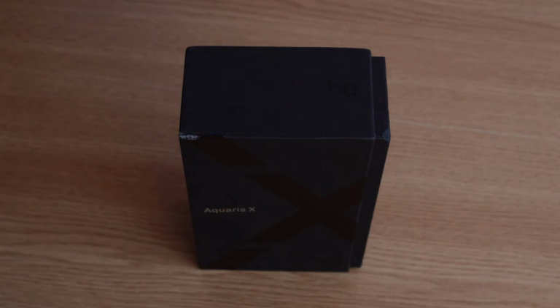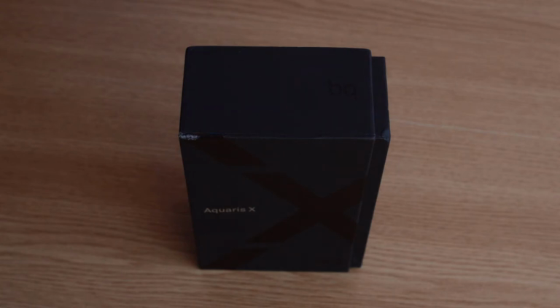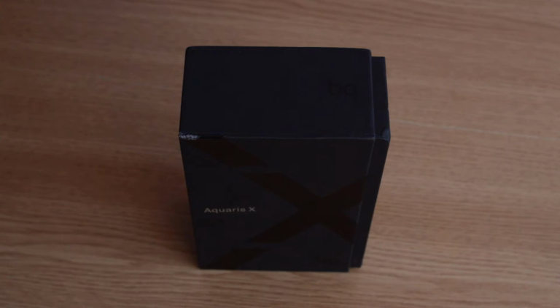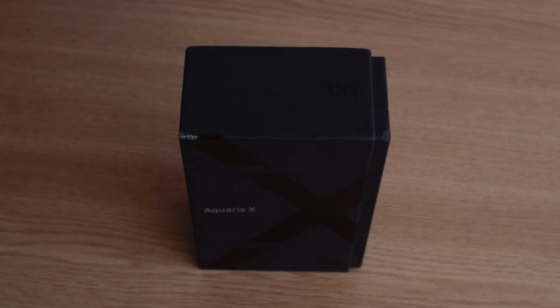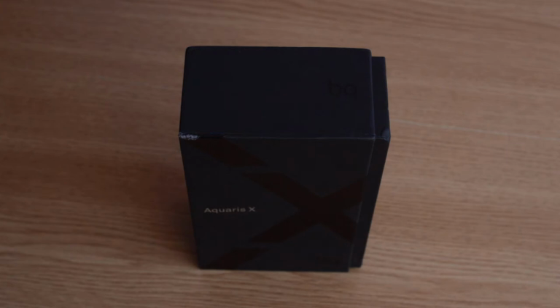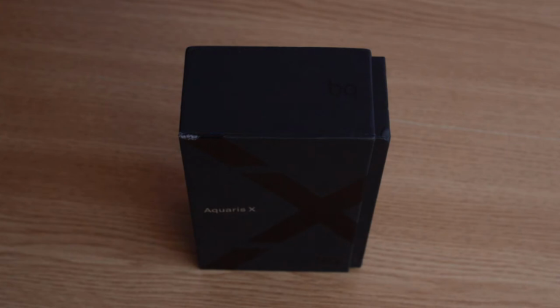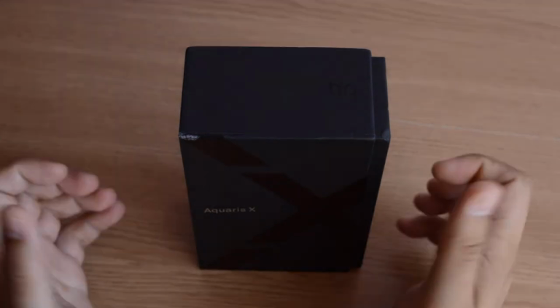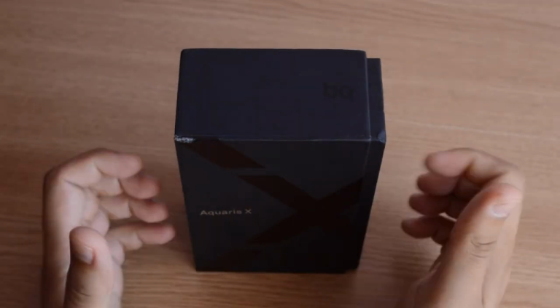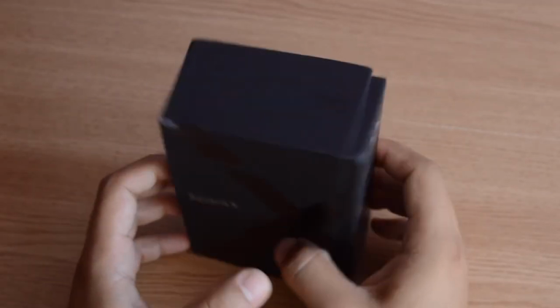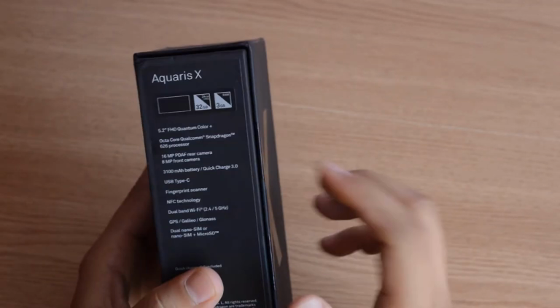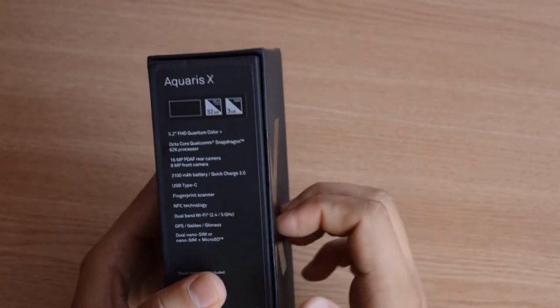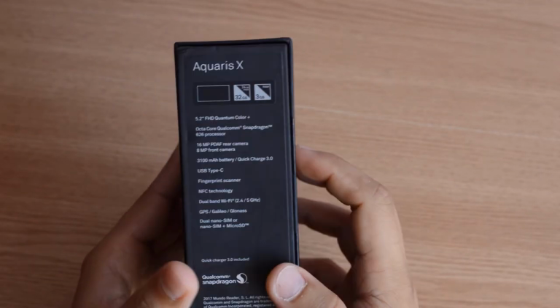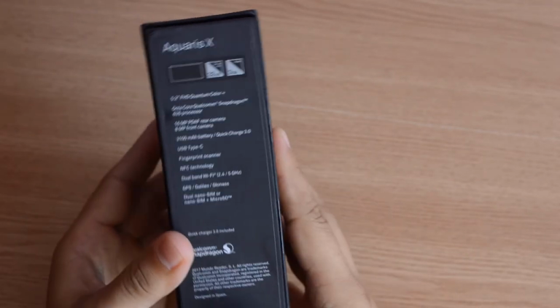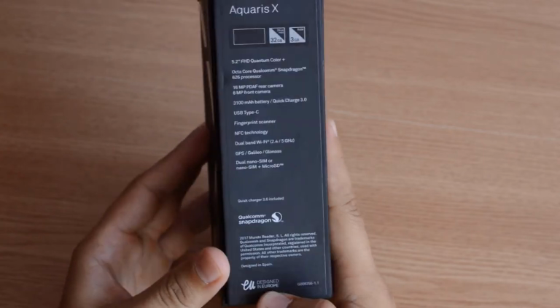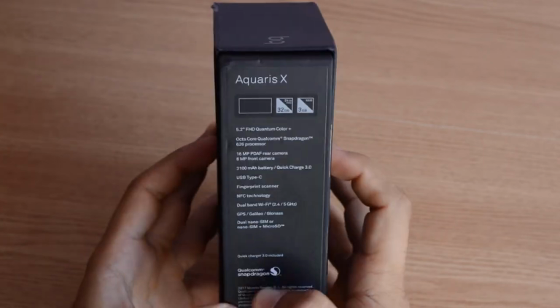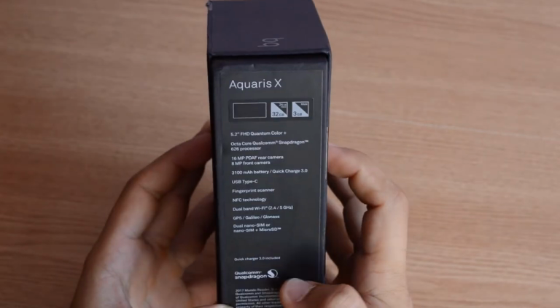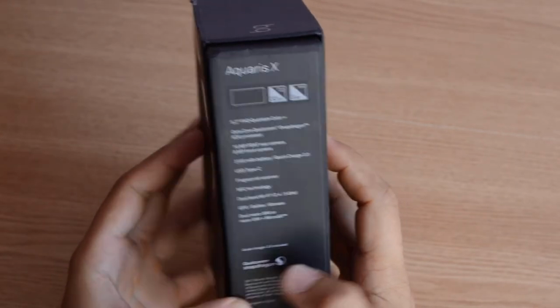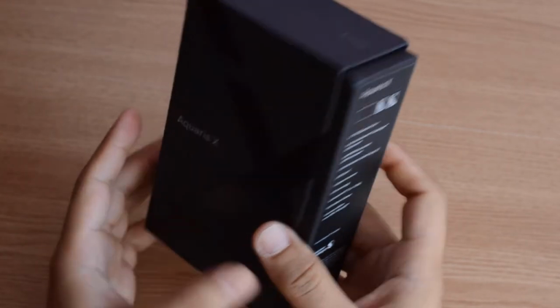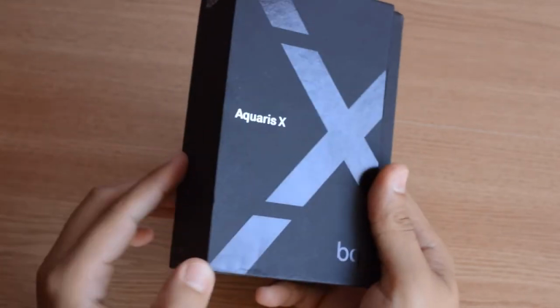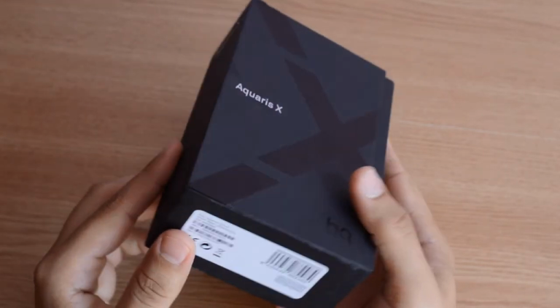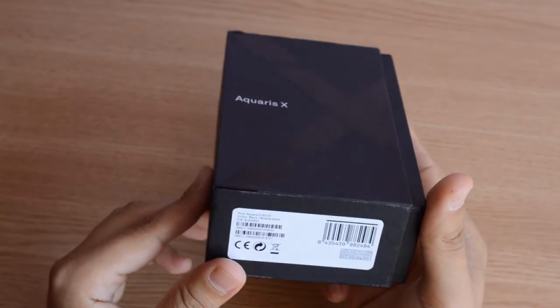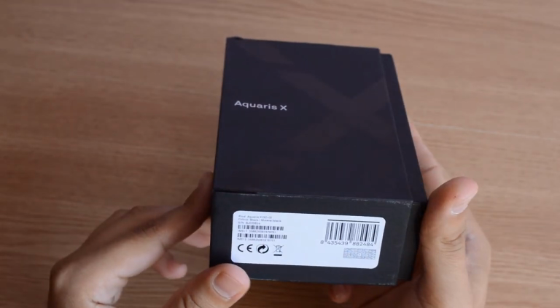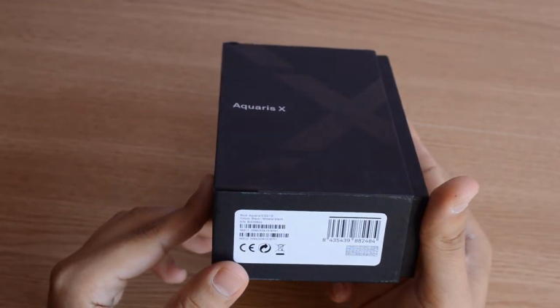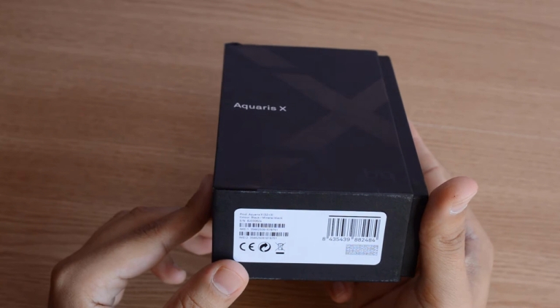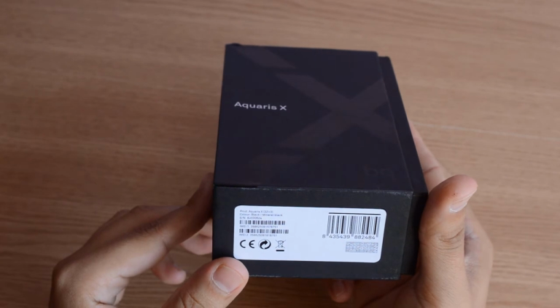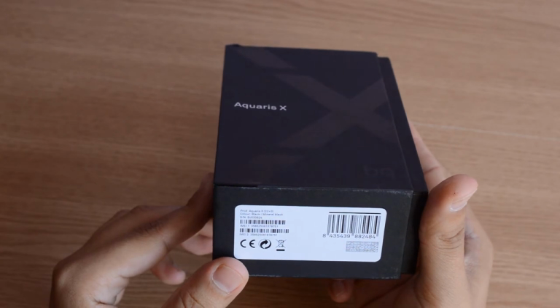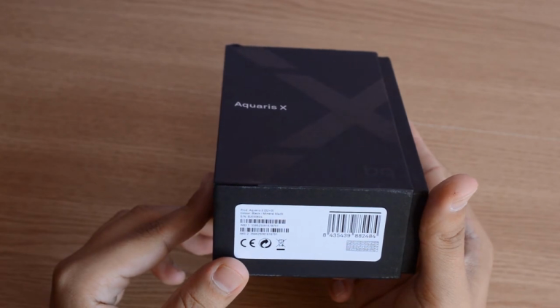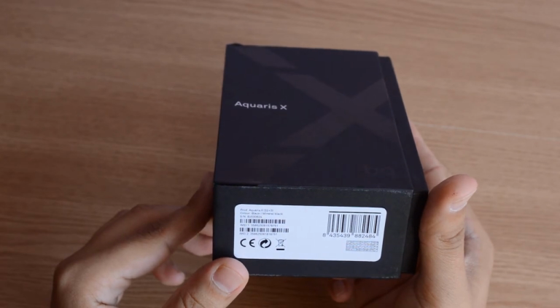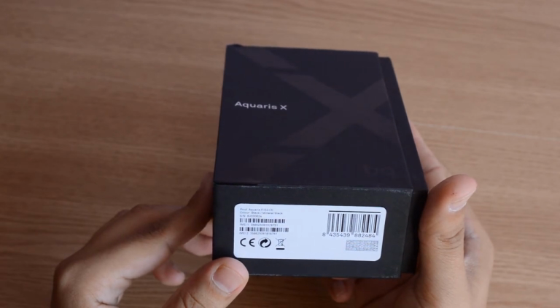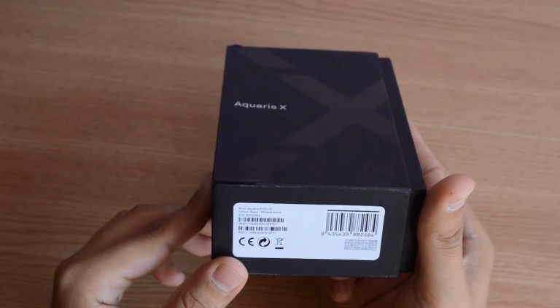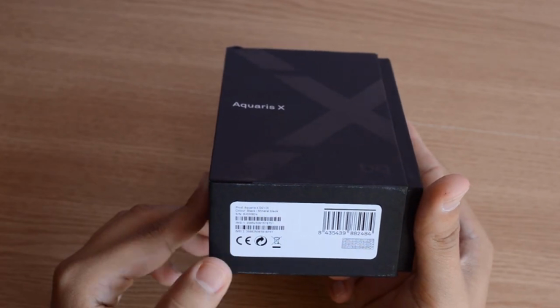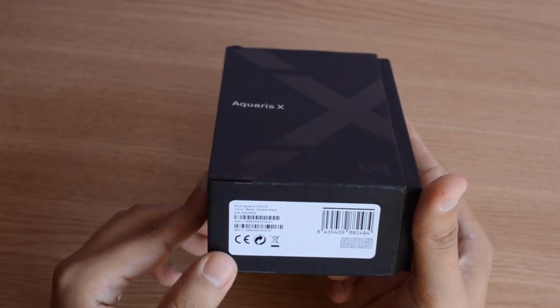First impressions — nice box, very nice materials used. Designed in Europe, Qualcomm Snapdragon. It comes in black, mineral black actually. It also has a white version.